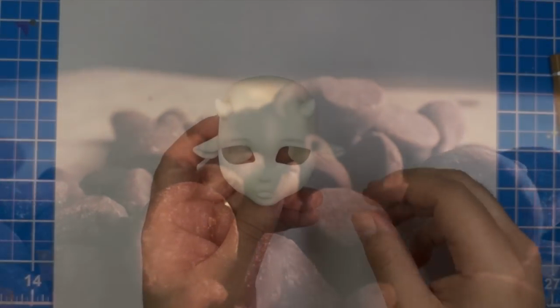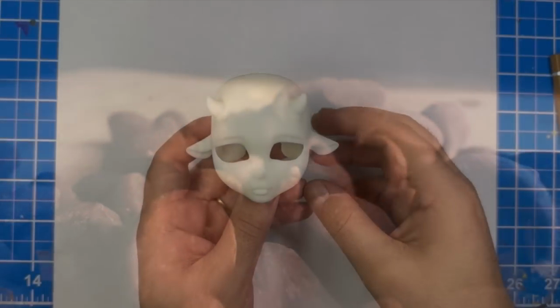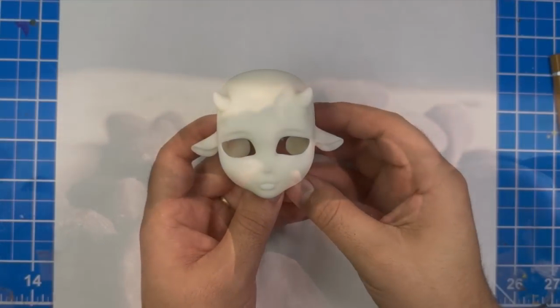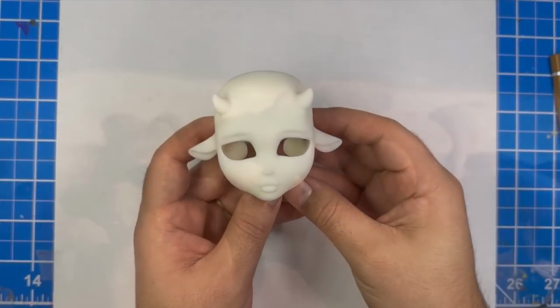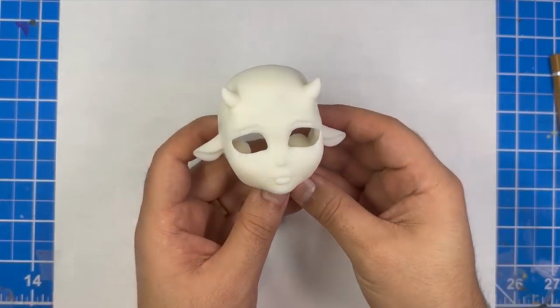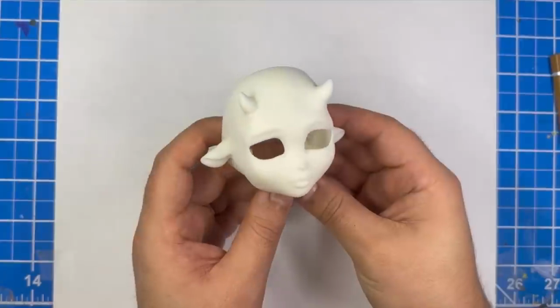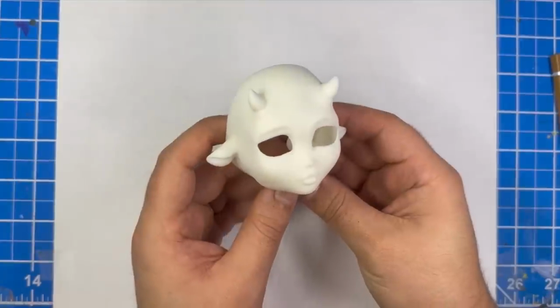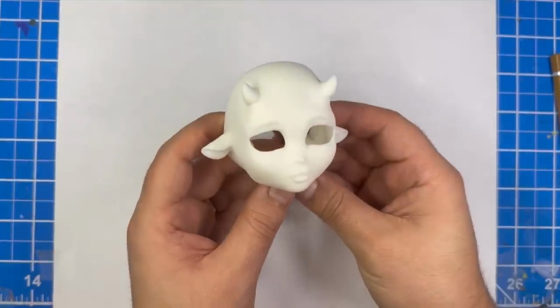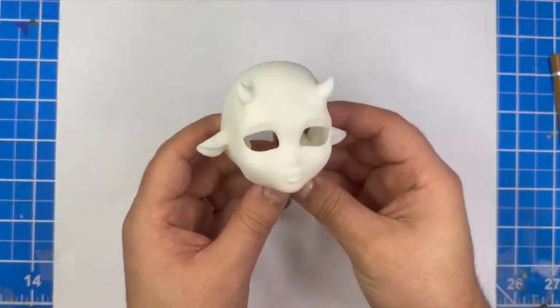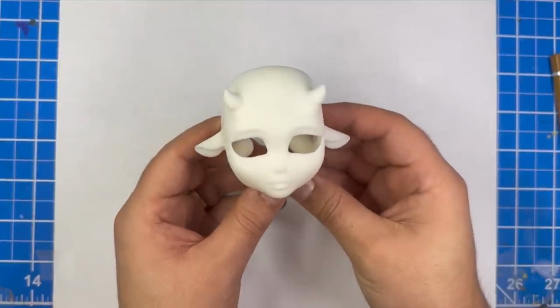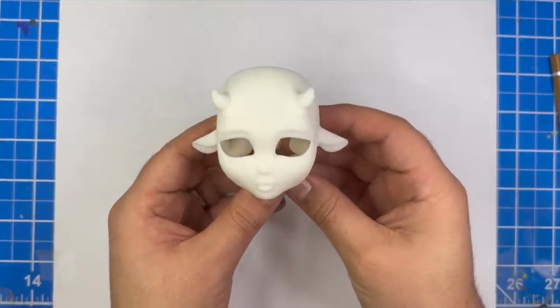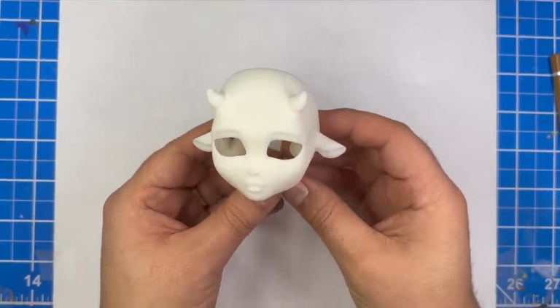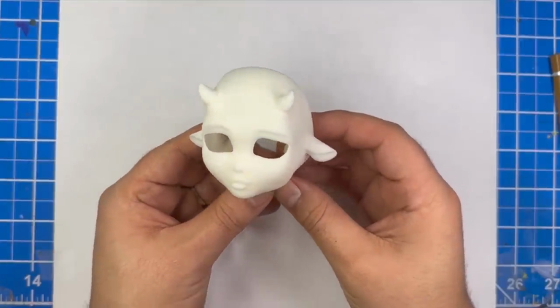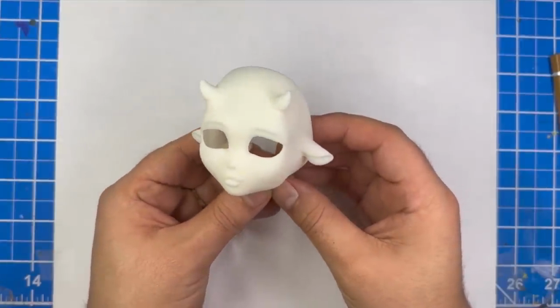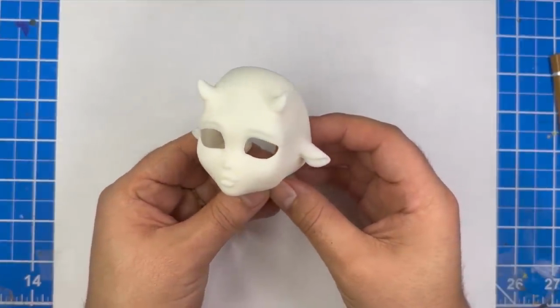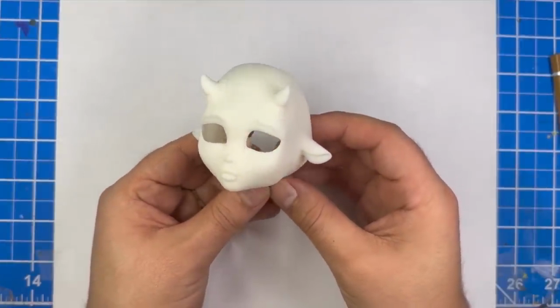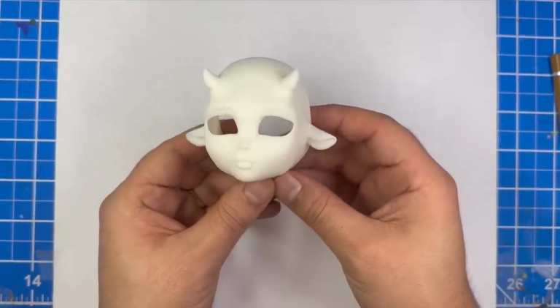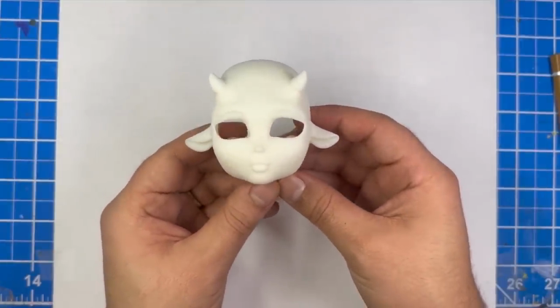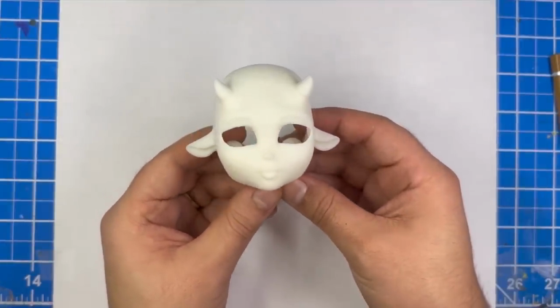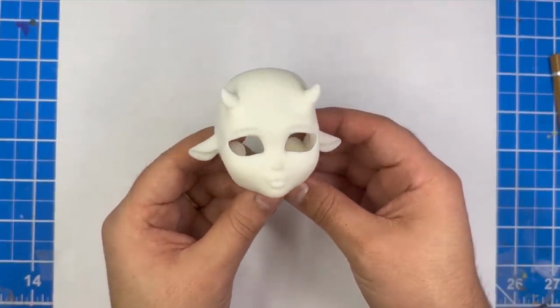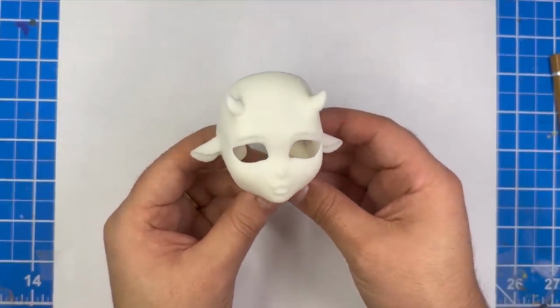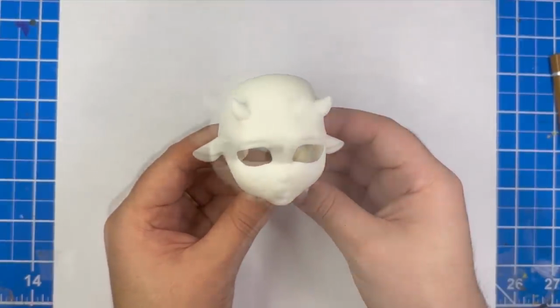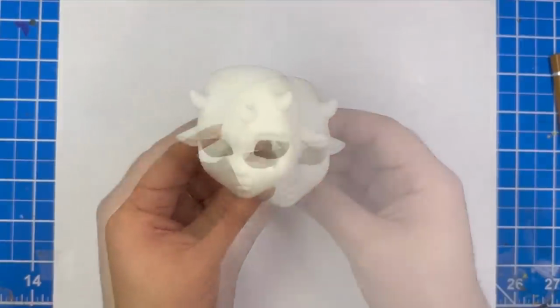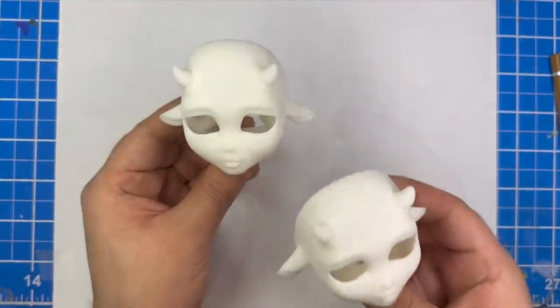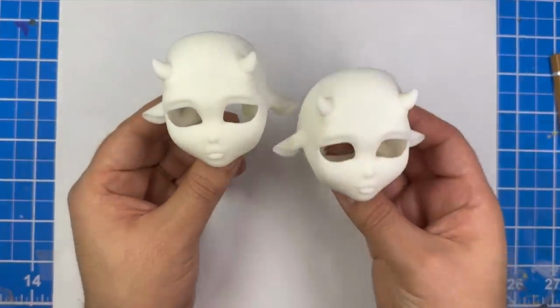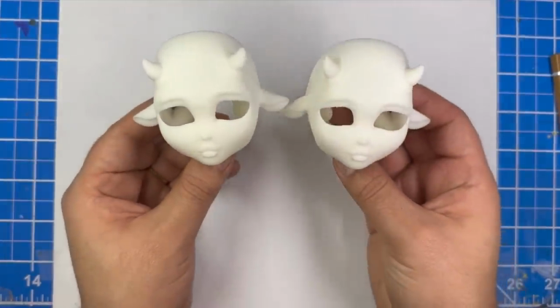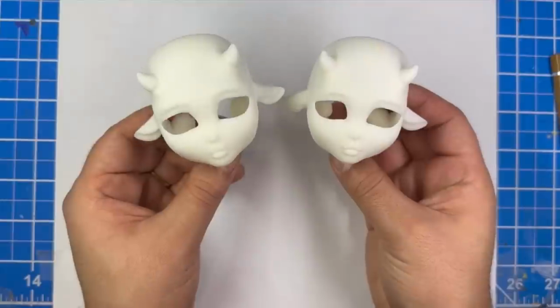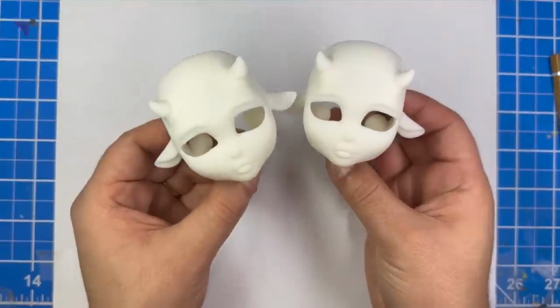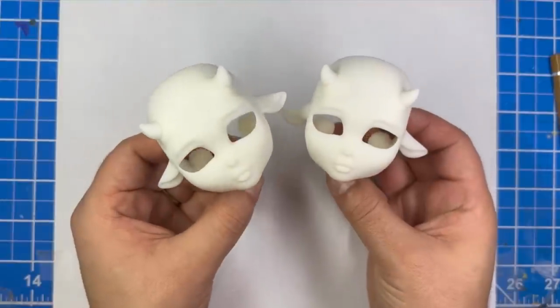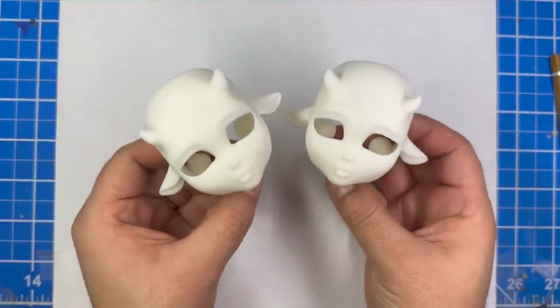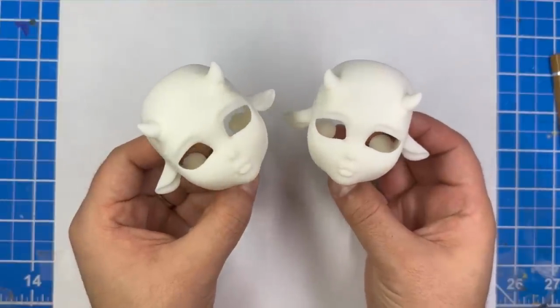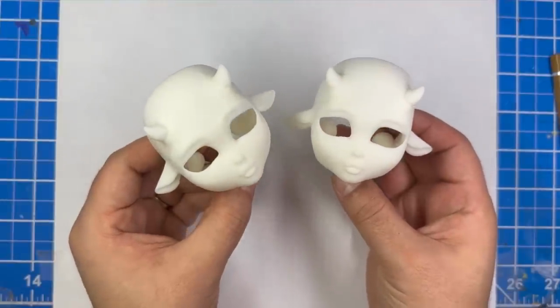So here's how the face turned out. I think it looks adorable. And of course since they're twins, I'll be doing everything twice. So yeah, super fun.